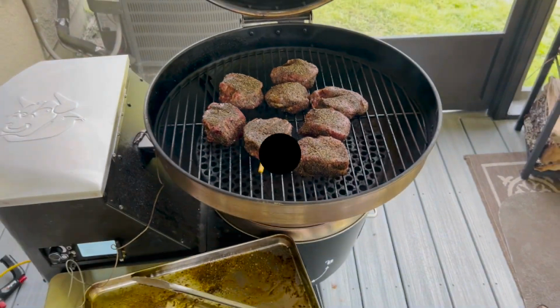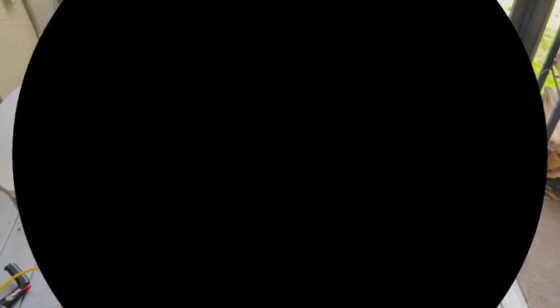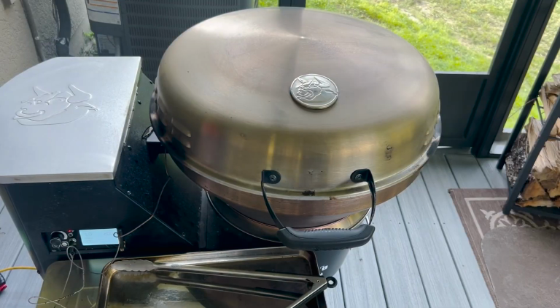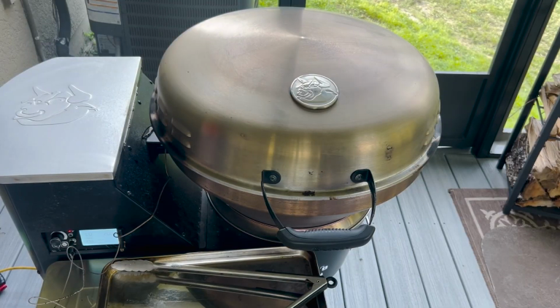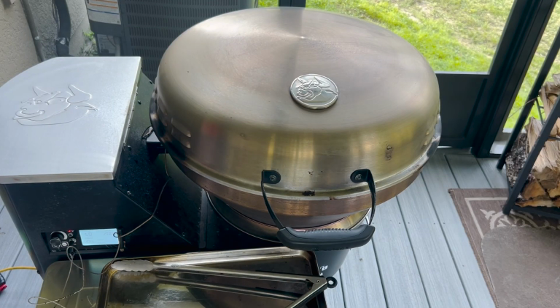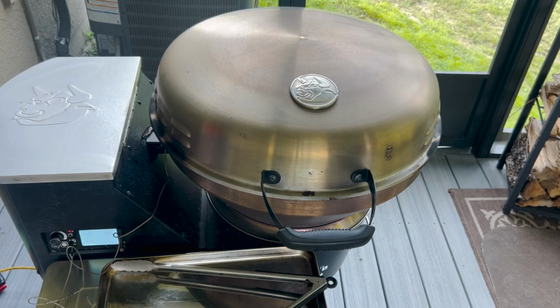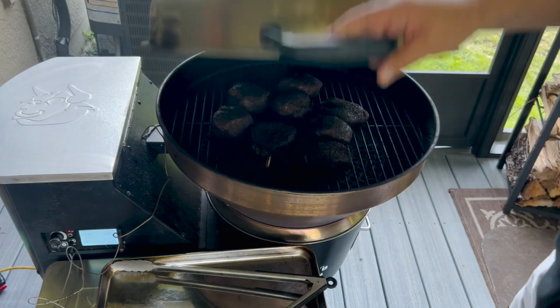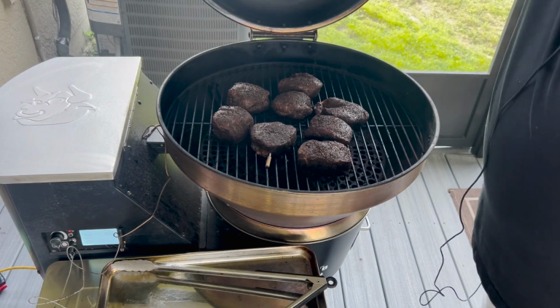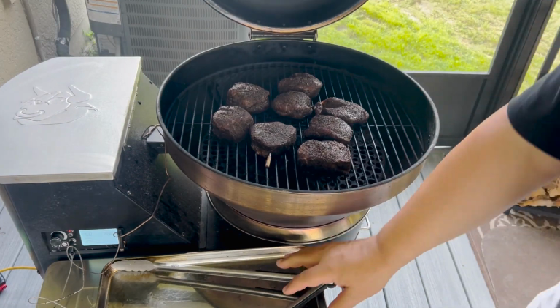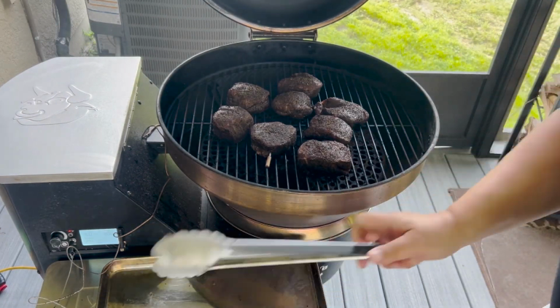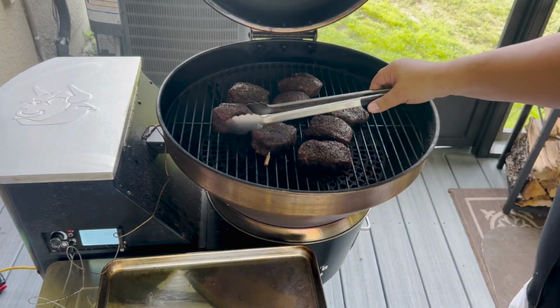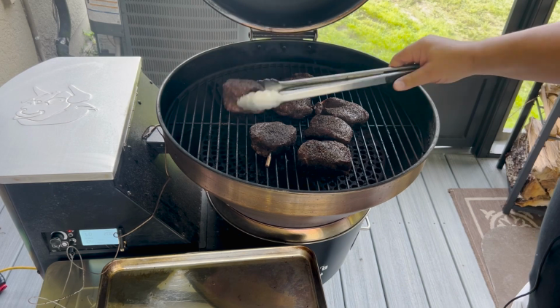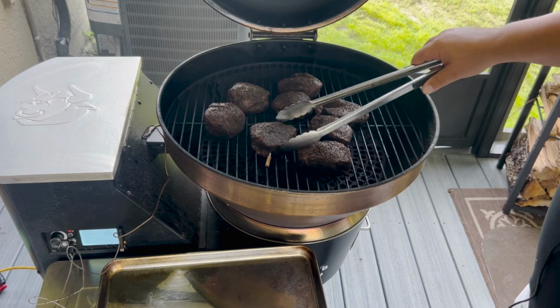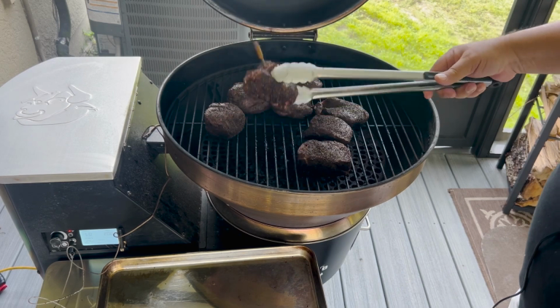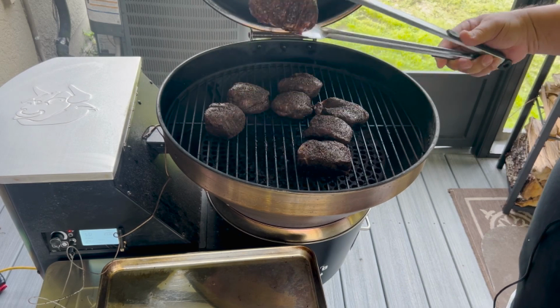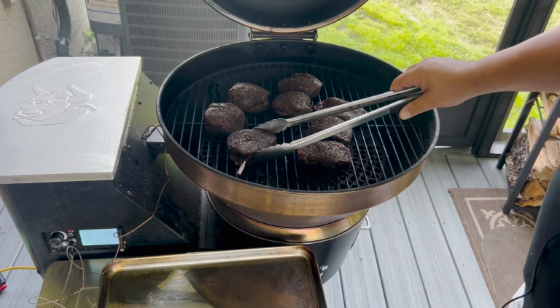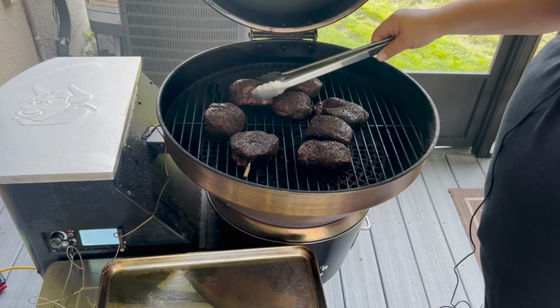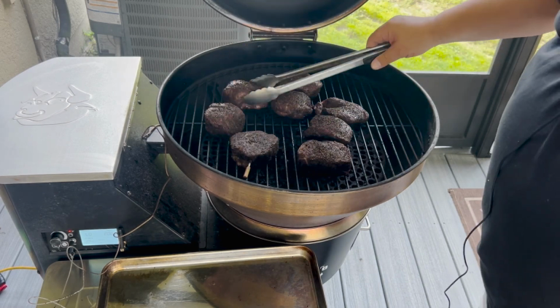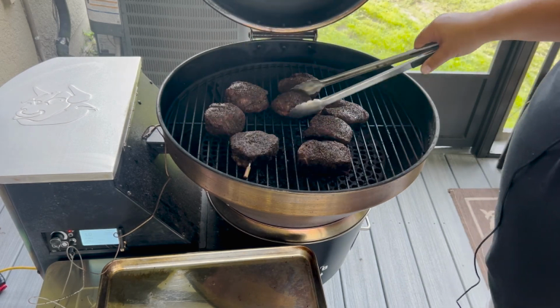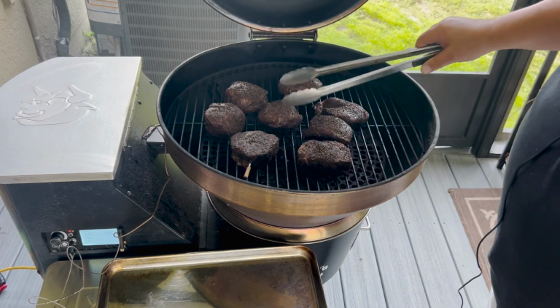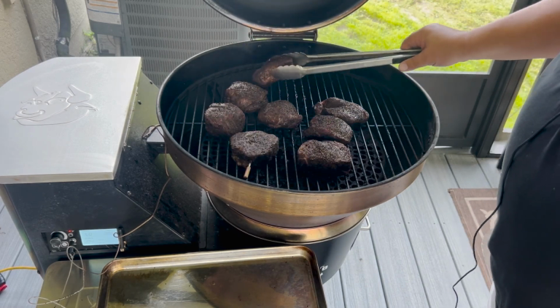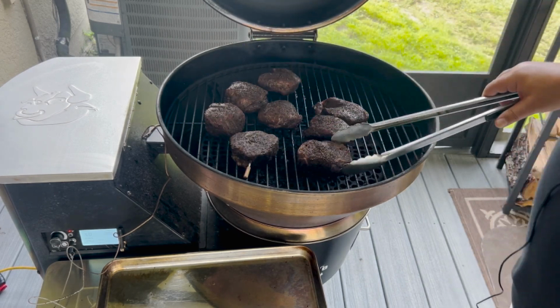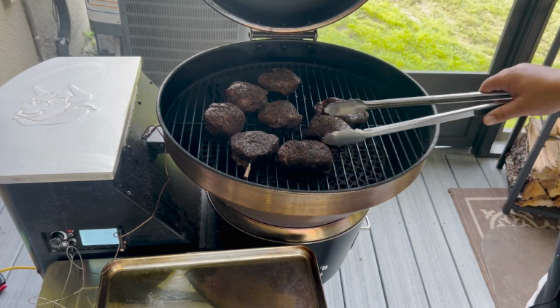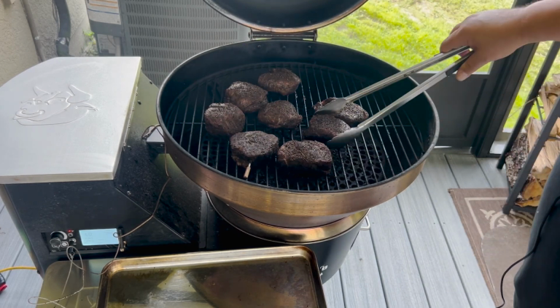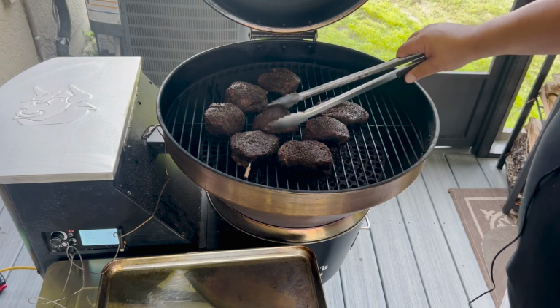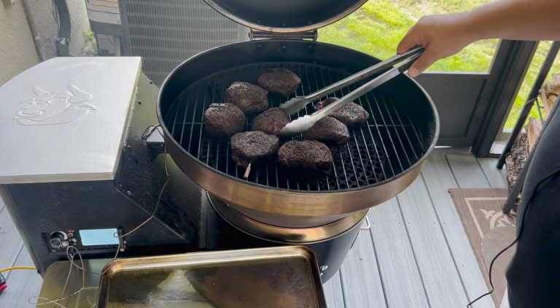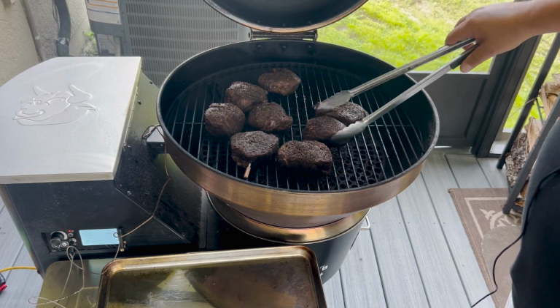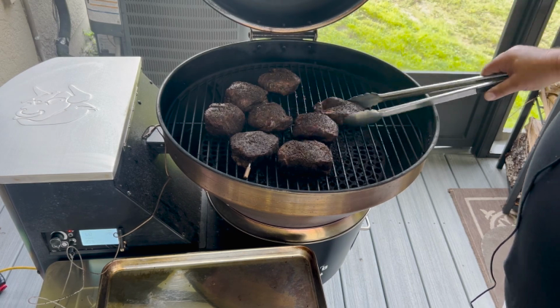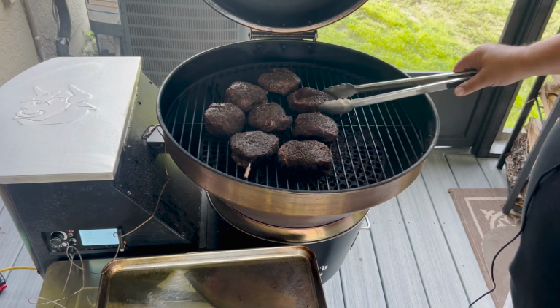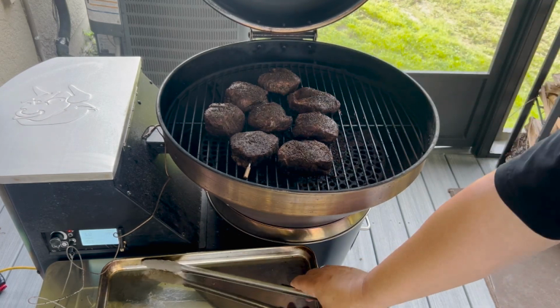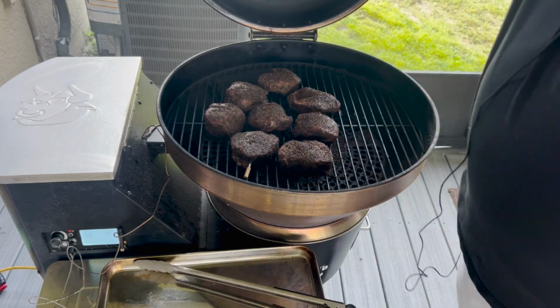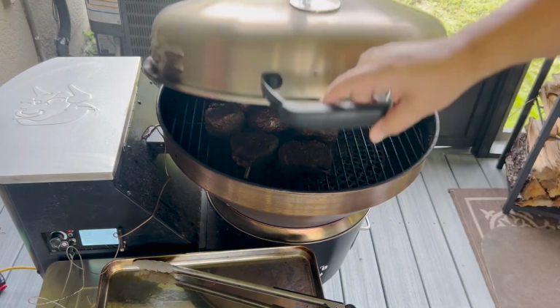The steaks are getting some nice smoke to them. I'm going to let them go for another few minutes because we're at about 119 degrees right now, and I want to get just a little bit more smoke to them.